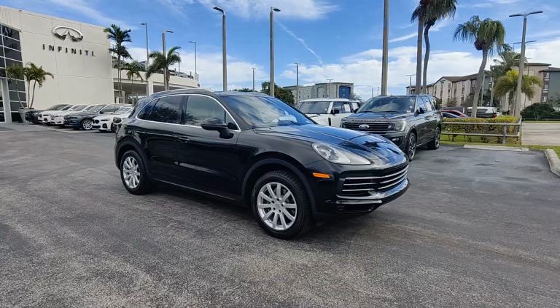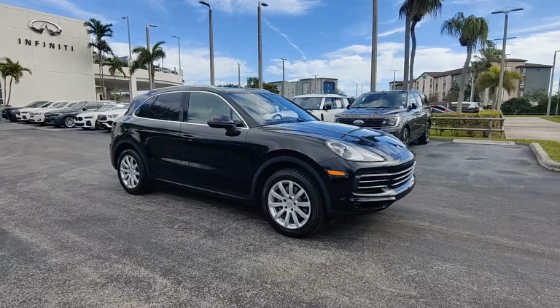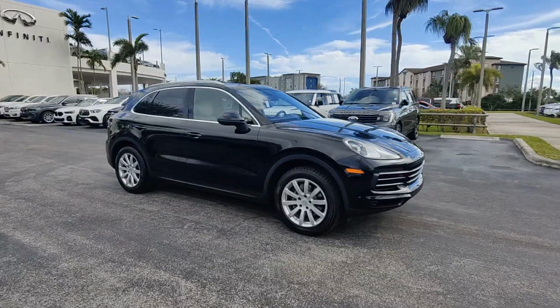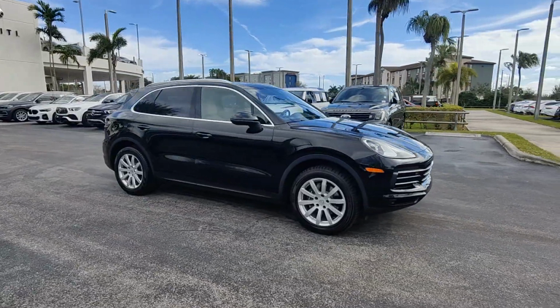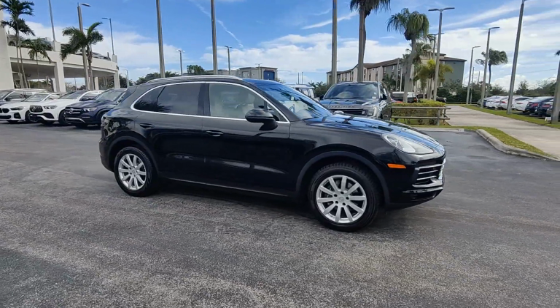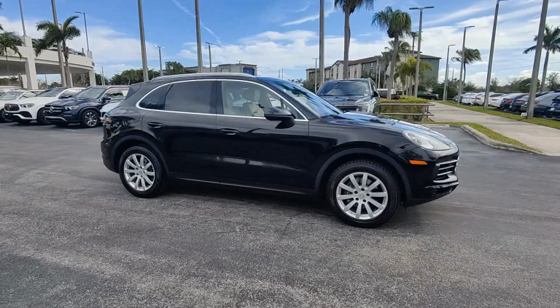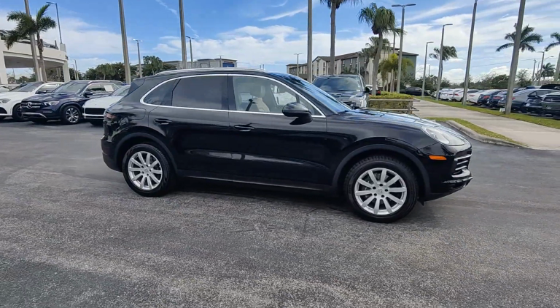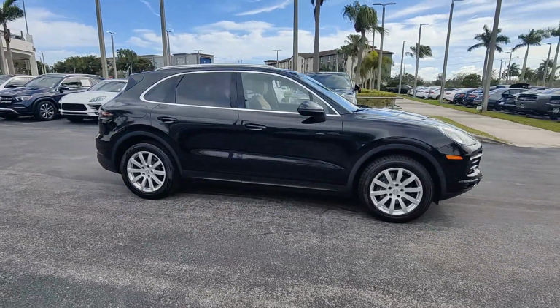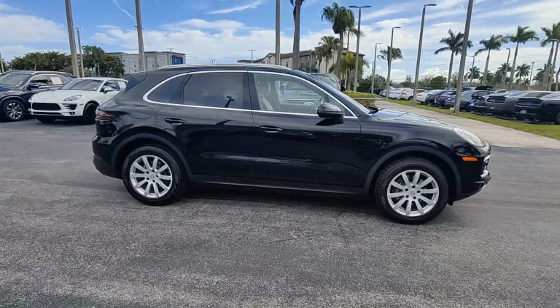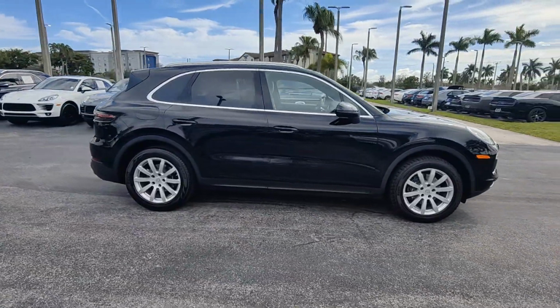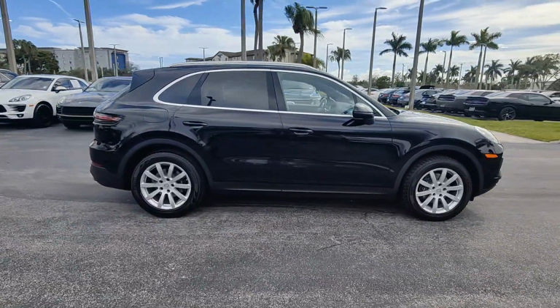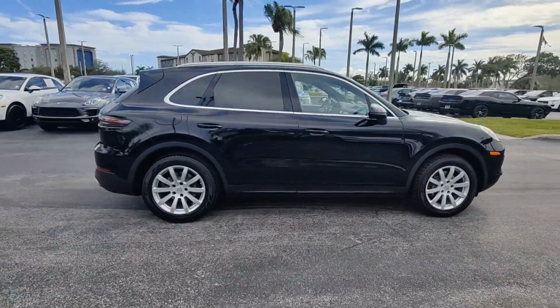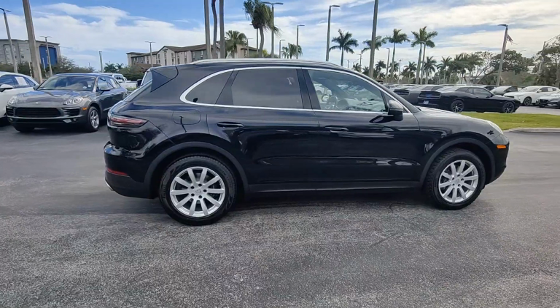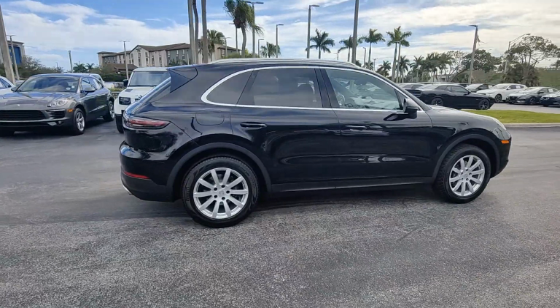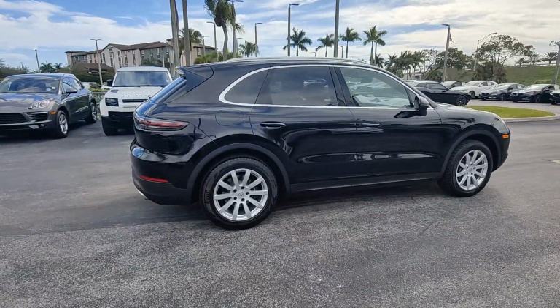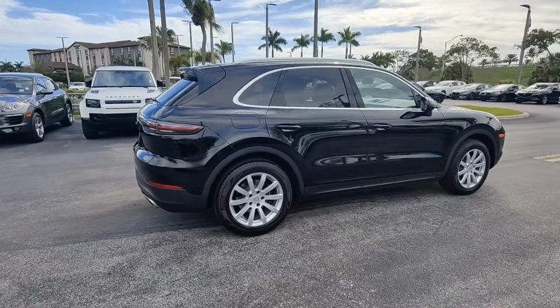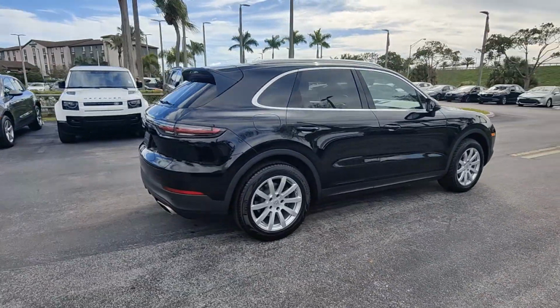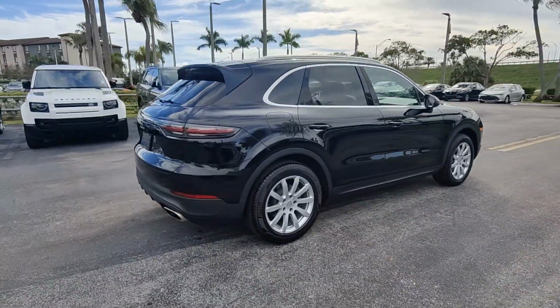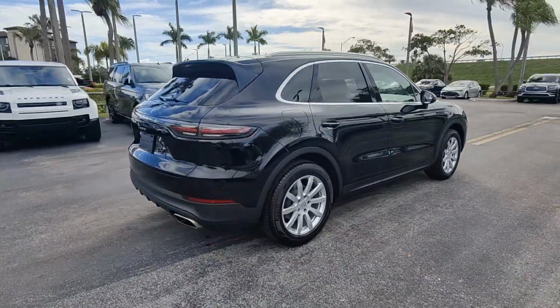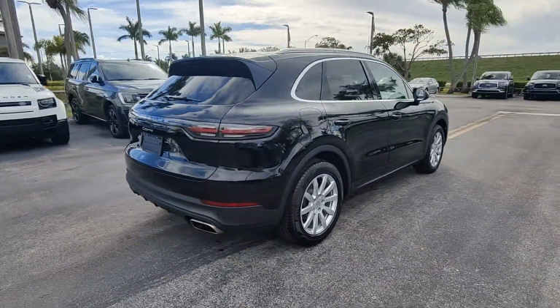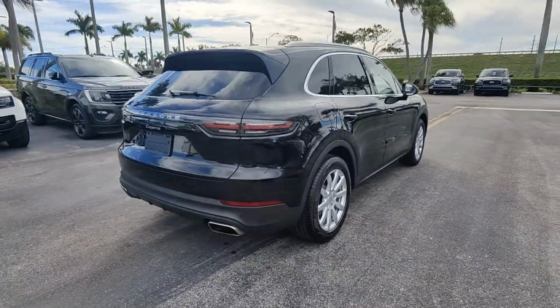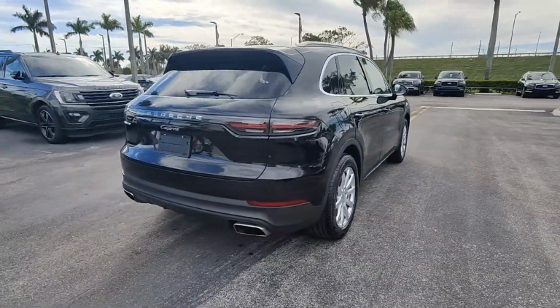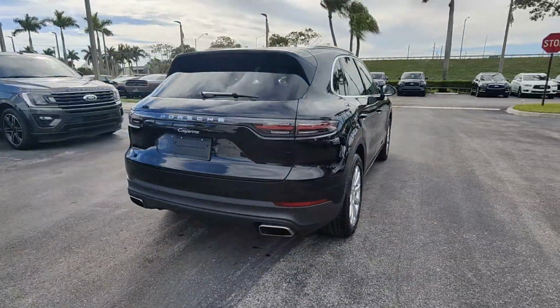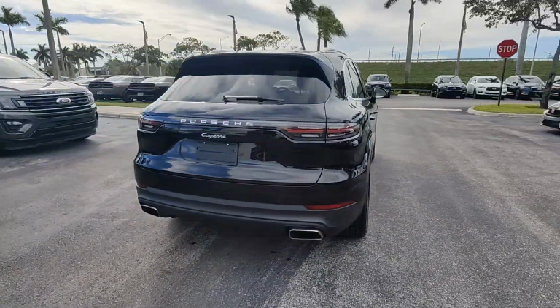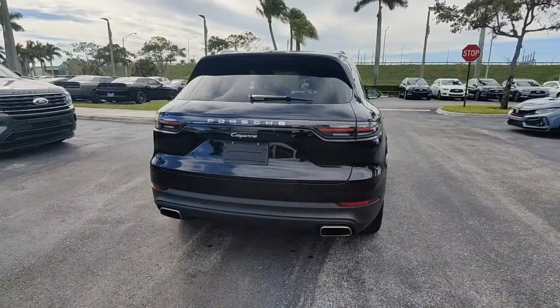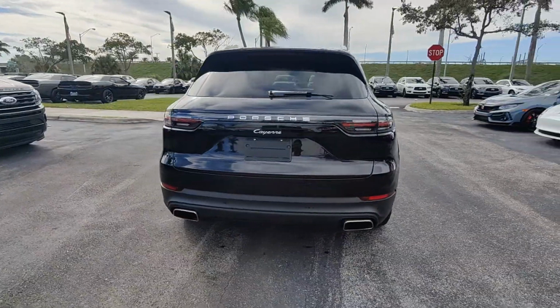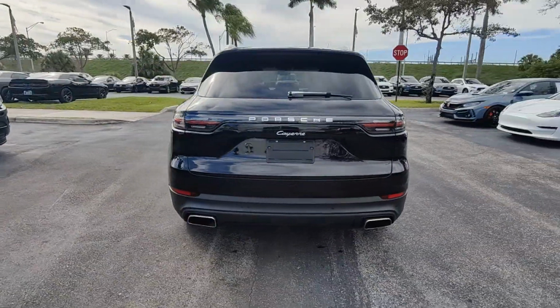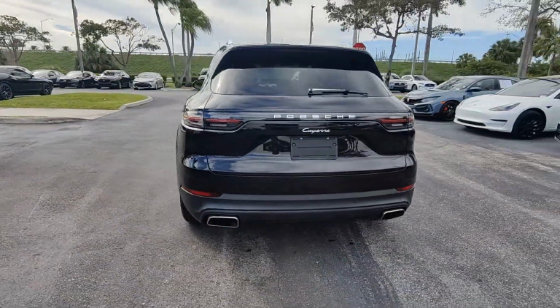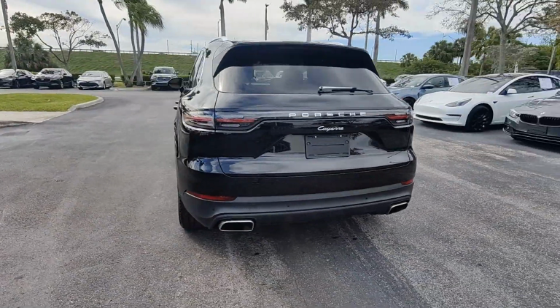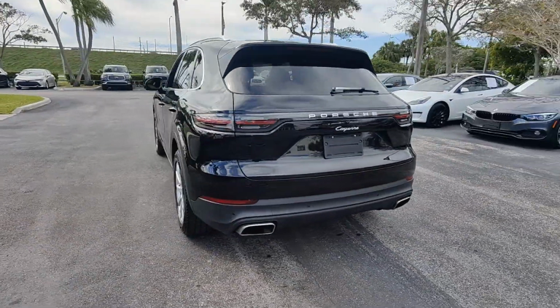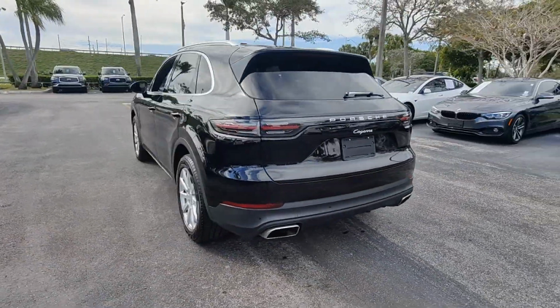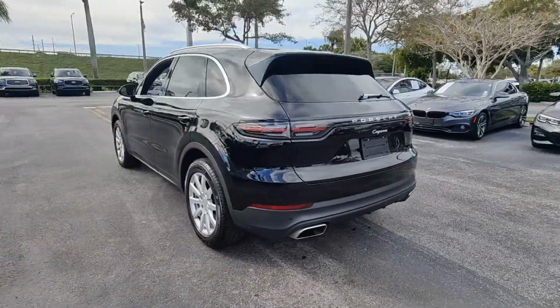You're gonna love the 2020 Porsche Cayenne. This vehicle is an outstanding buy with fewer than 30,000 miles on the odometer. Enter the world of this exceptionally built Cayenne and connect with your passion for driving.